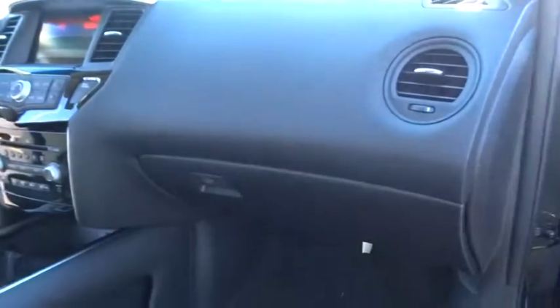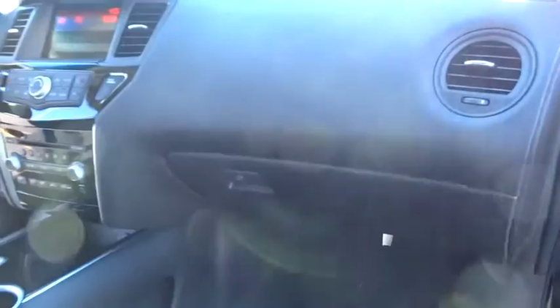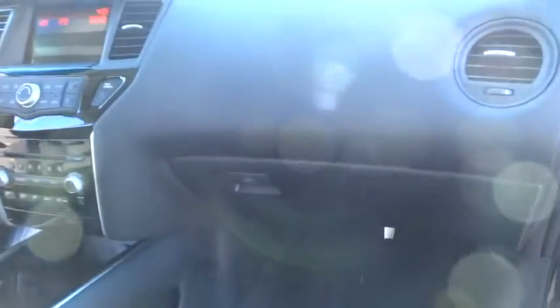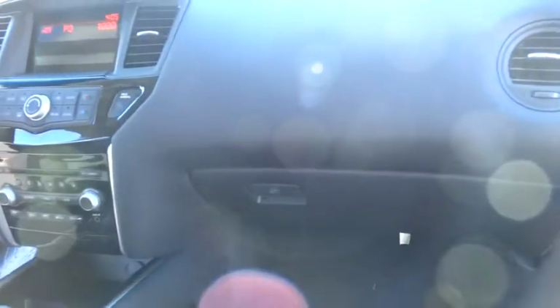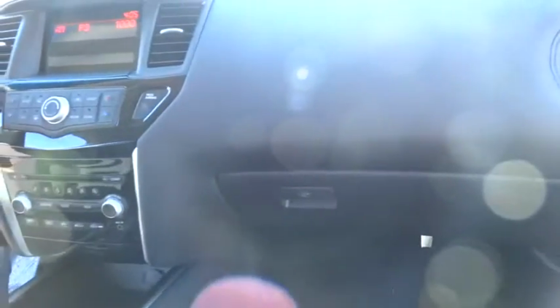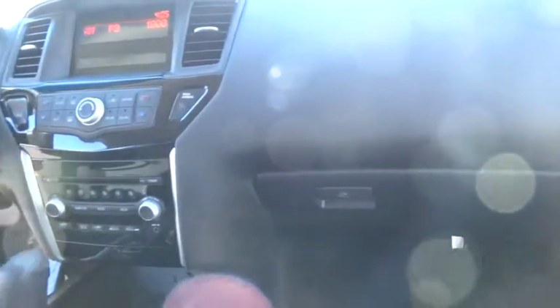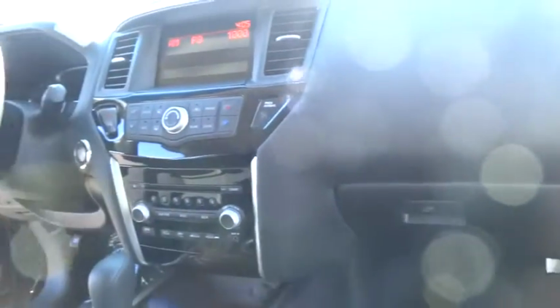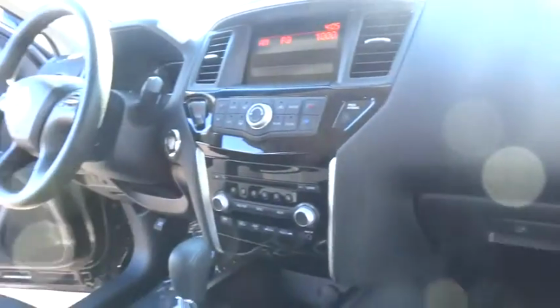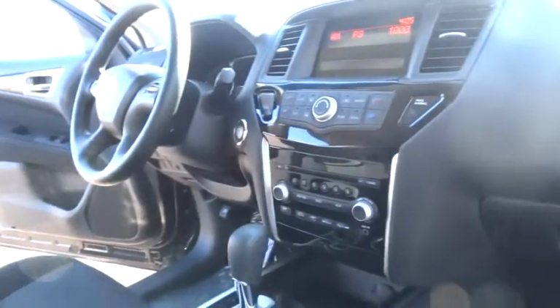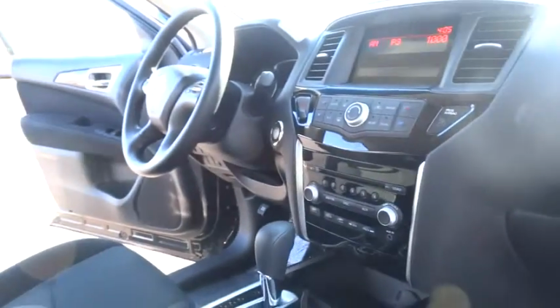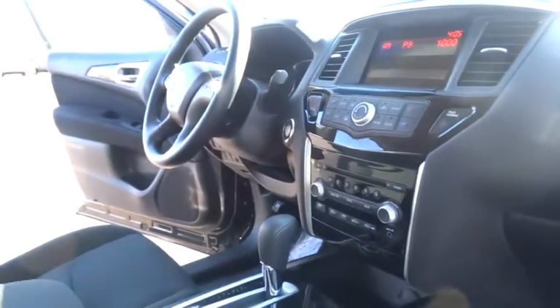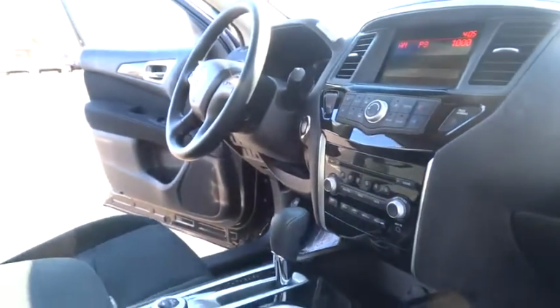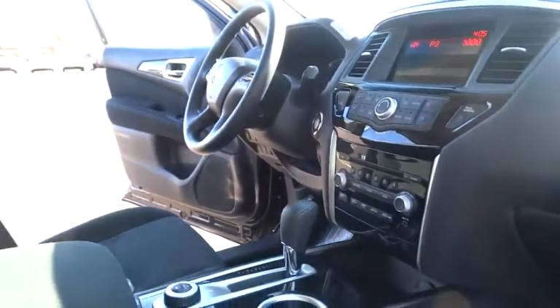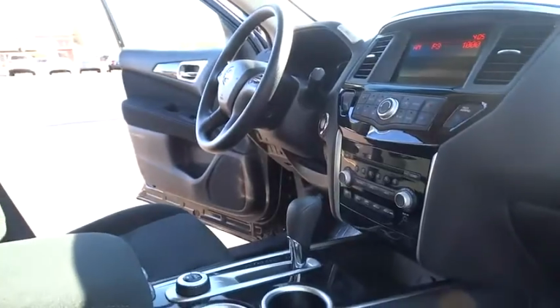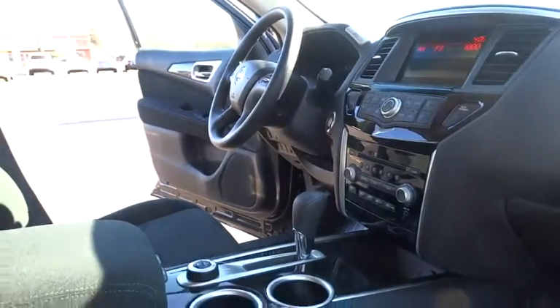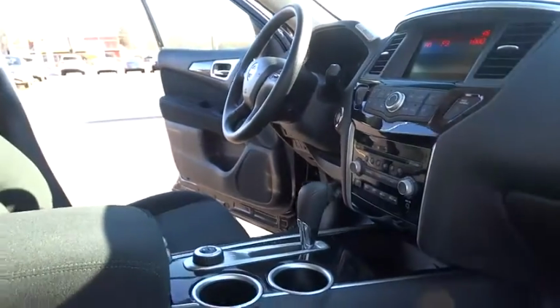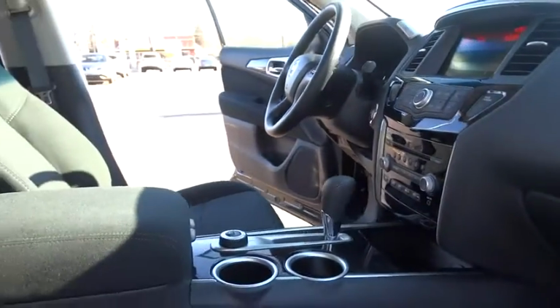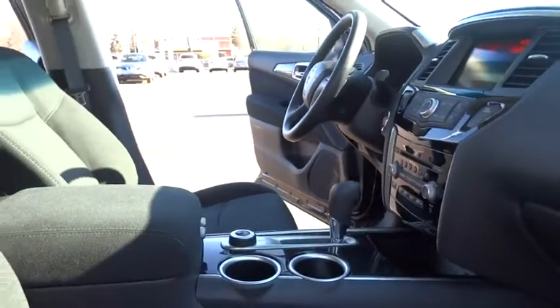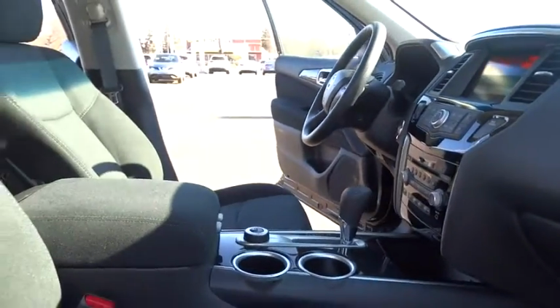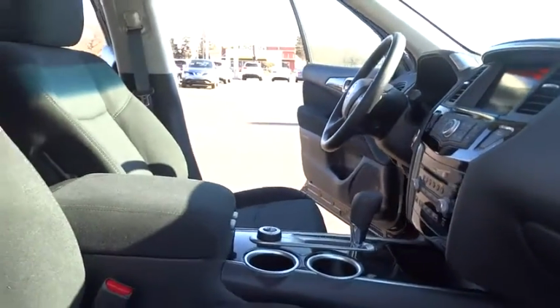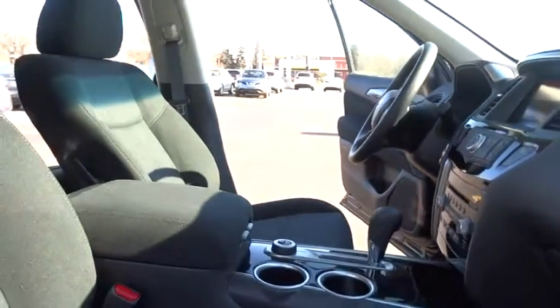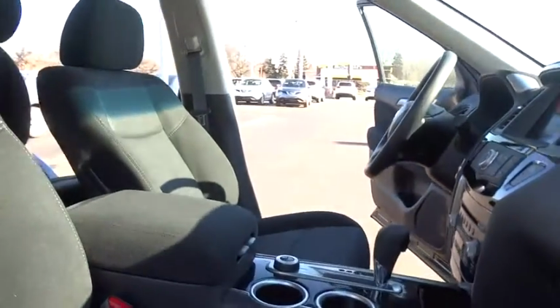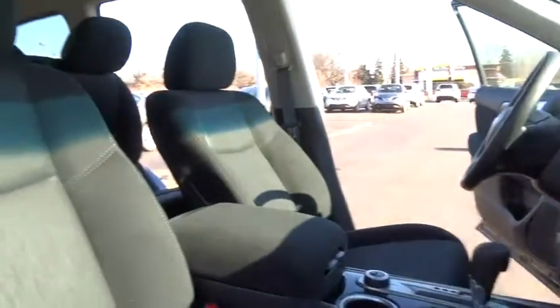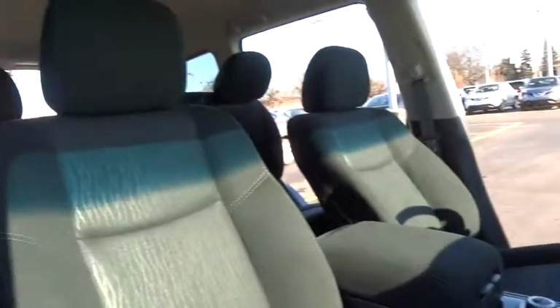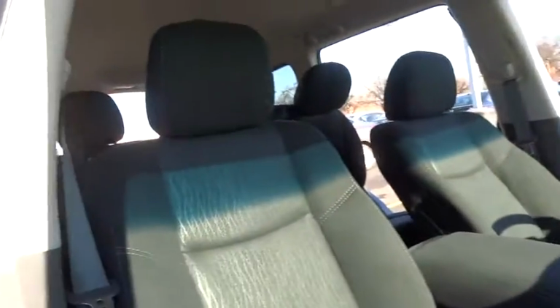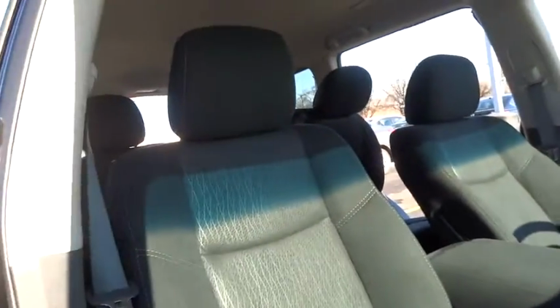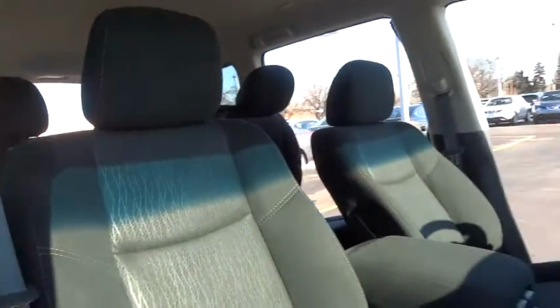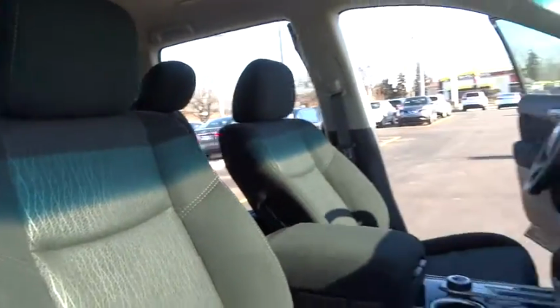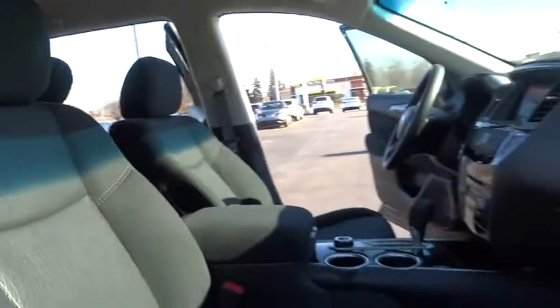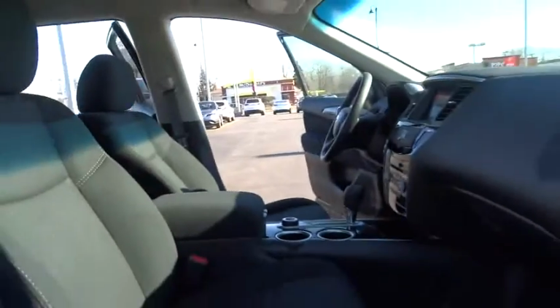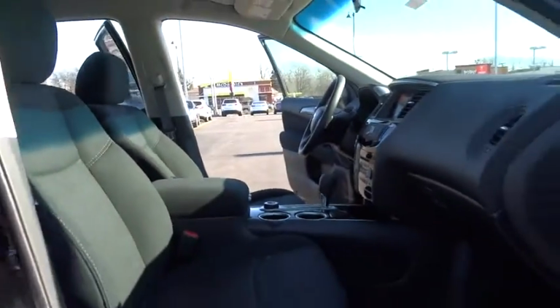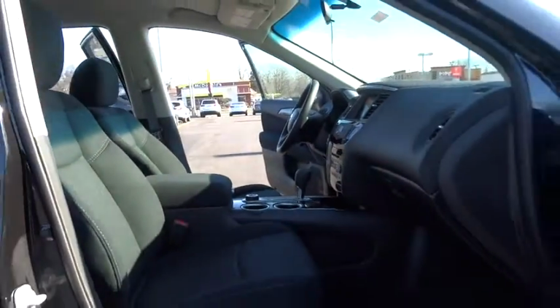Stability control, traction control, keyless entry, steering wheel audio controls, anti-lock braking system, CD changer, adjustable steering wheel, power steering.